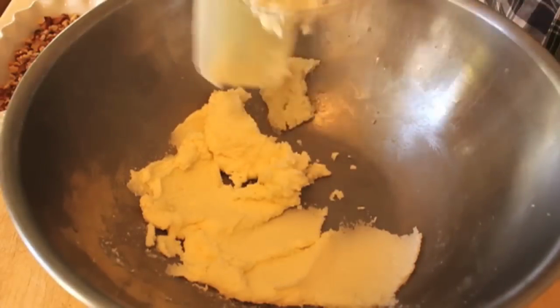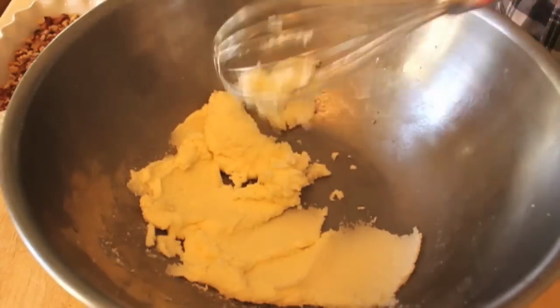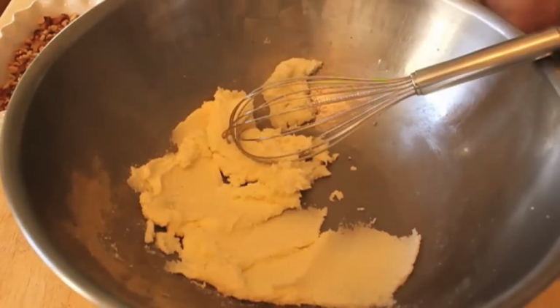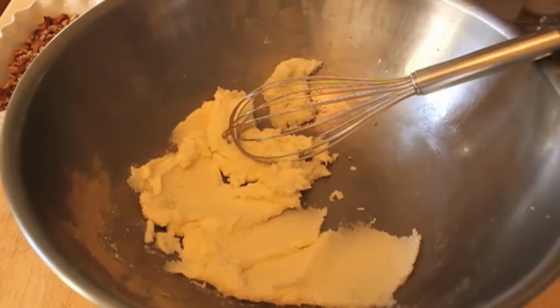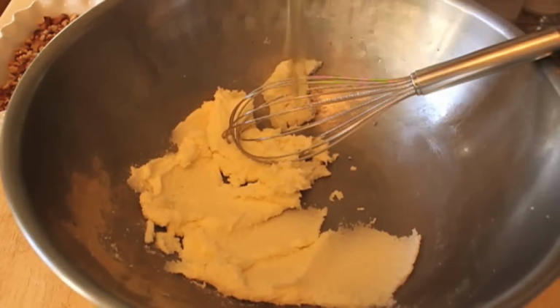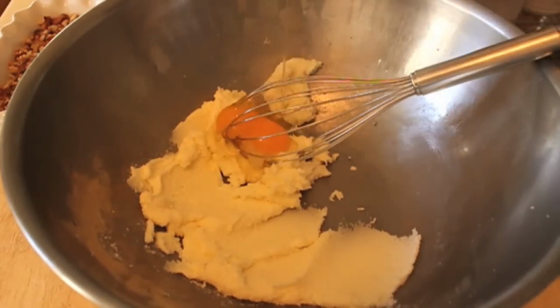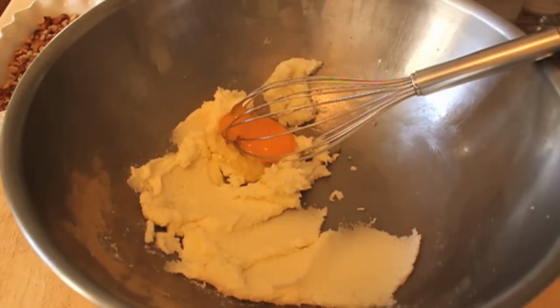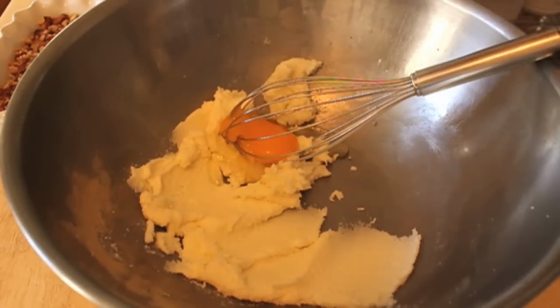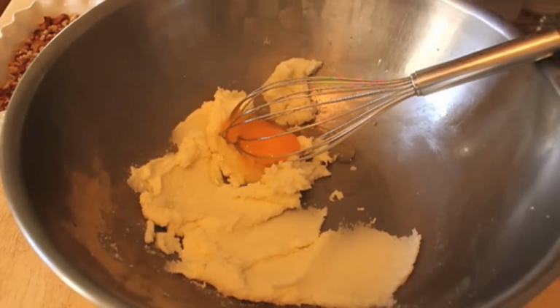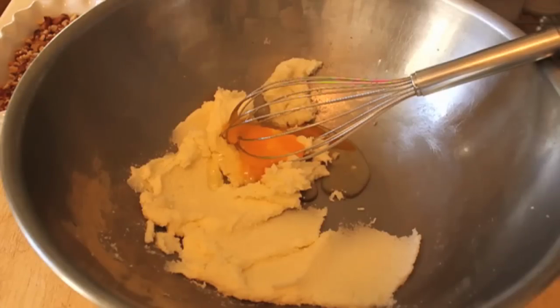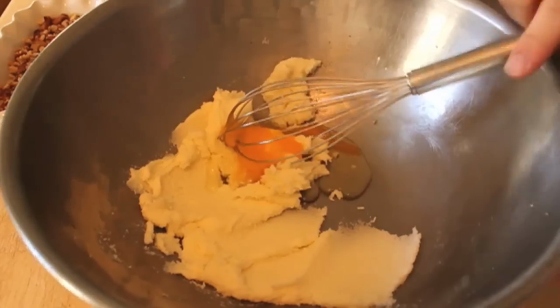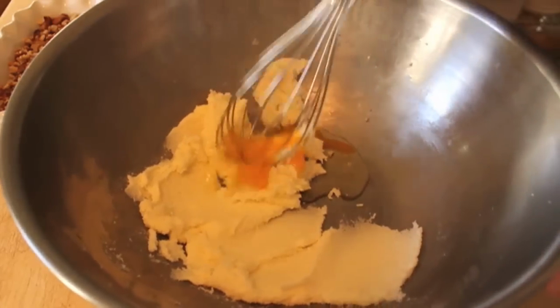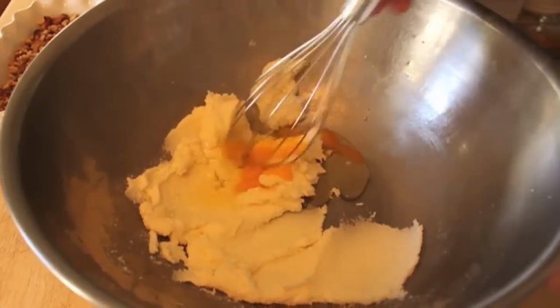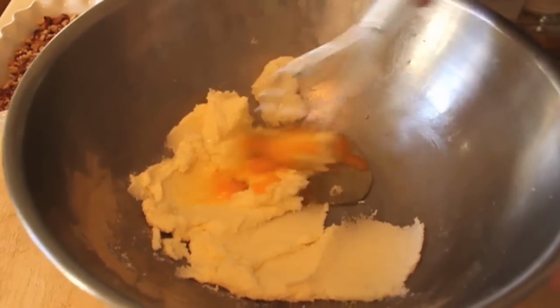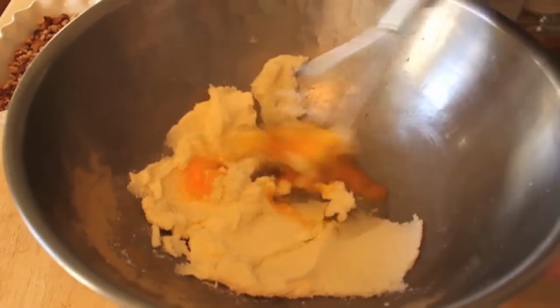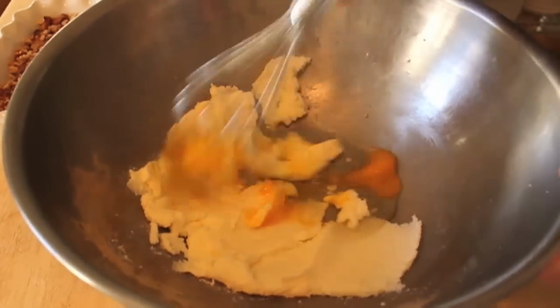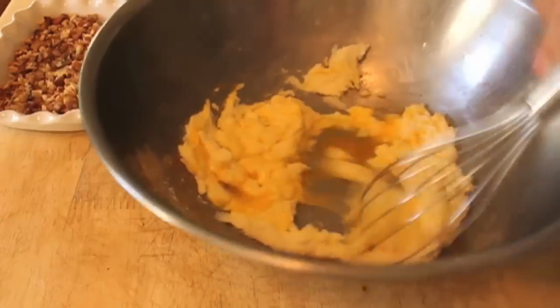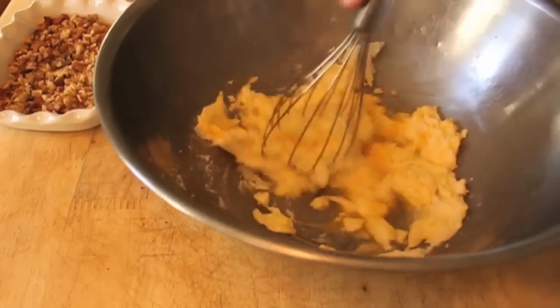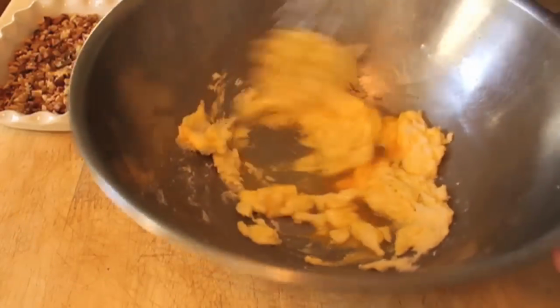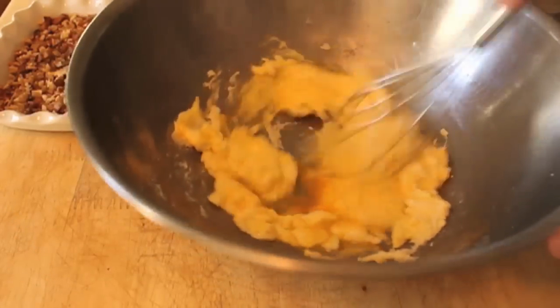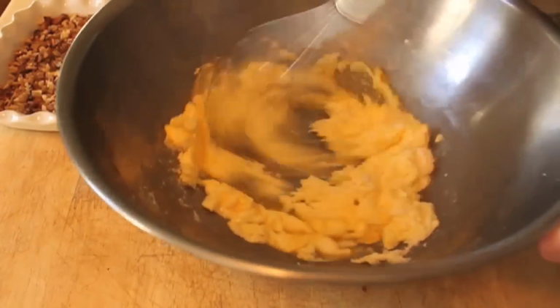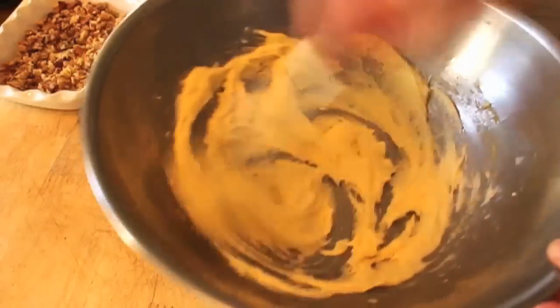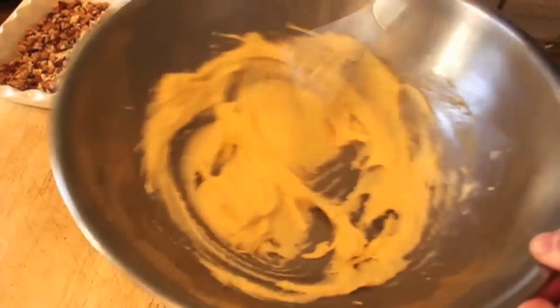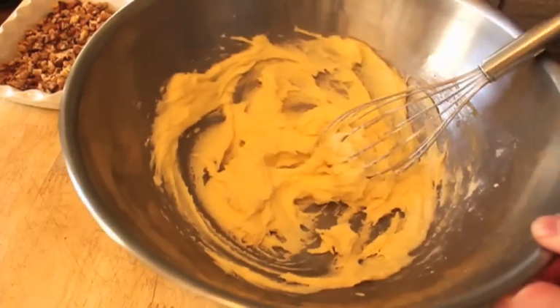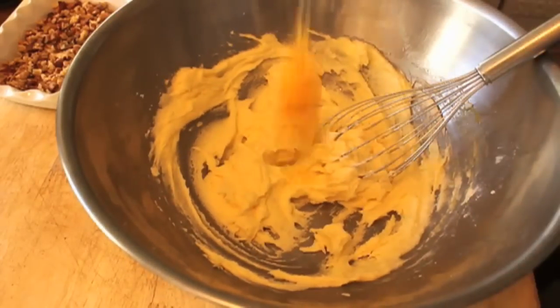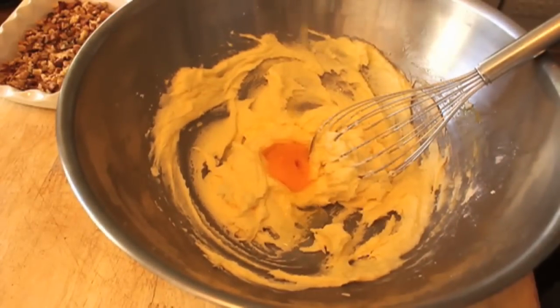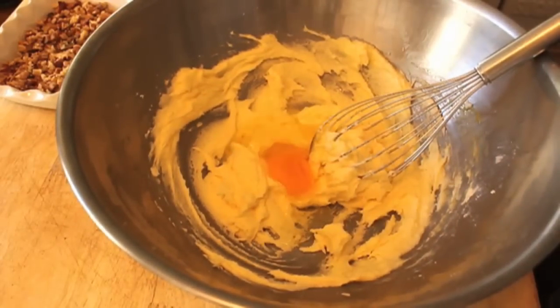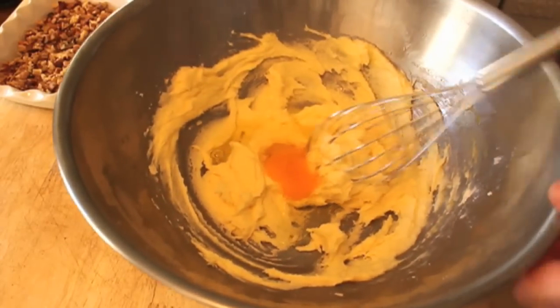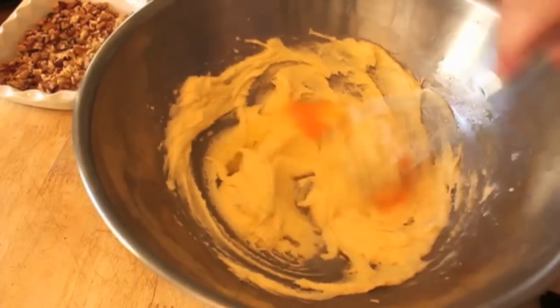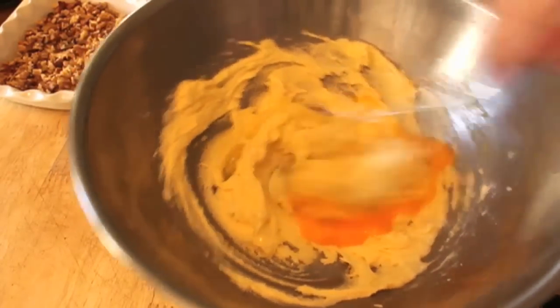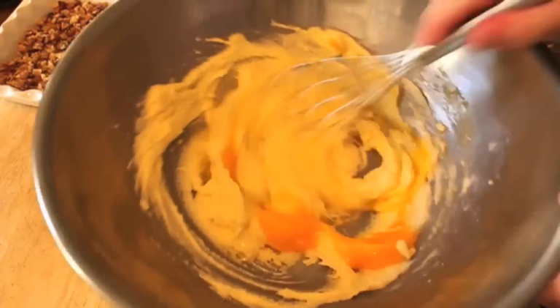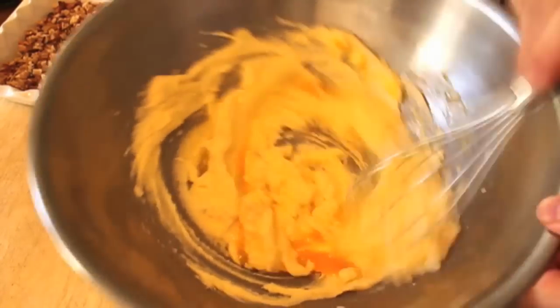All right, I'm going to switch to a whisk. I'm going to whisk in two eggs, one at a time. You want to put one in, give it a good whisk until it completely disappears, then throw in your next one and repeat. Creaming the butter and the sugar and then whisking in your eggs — that's kind of standard.